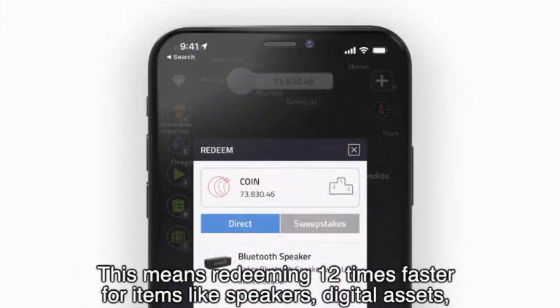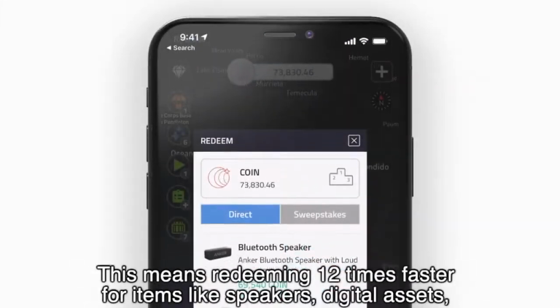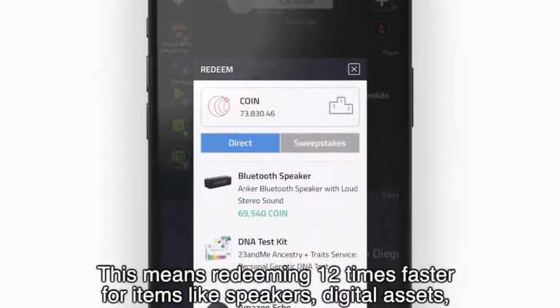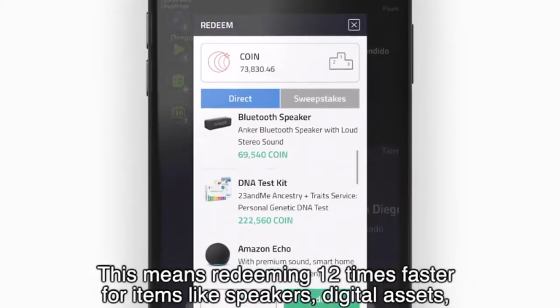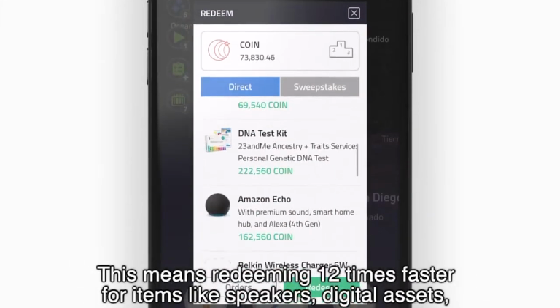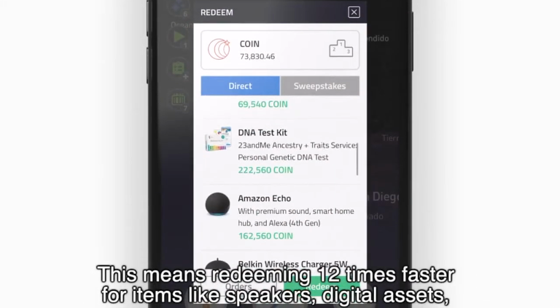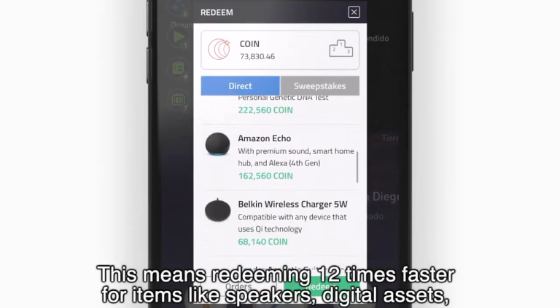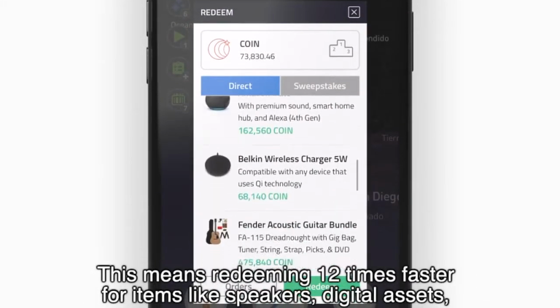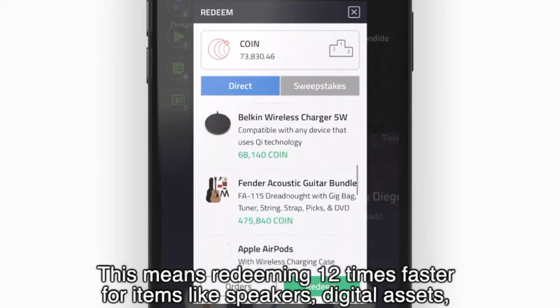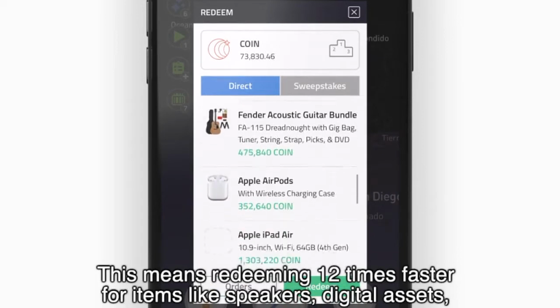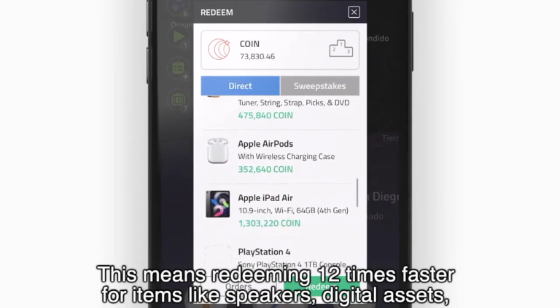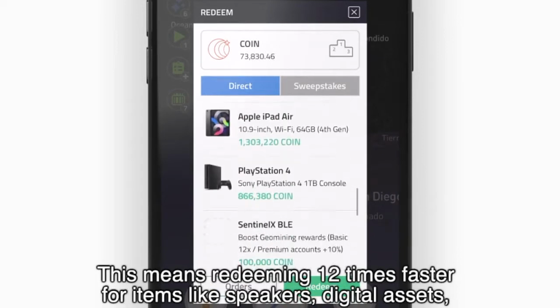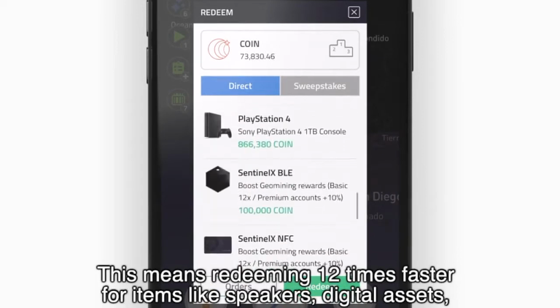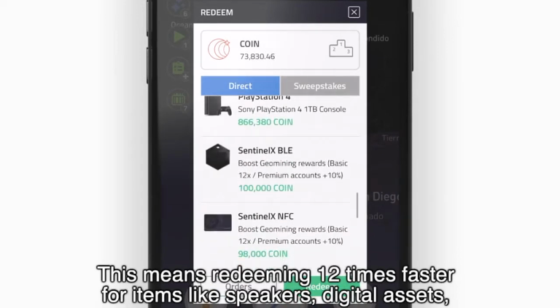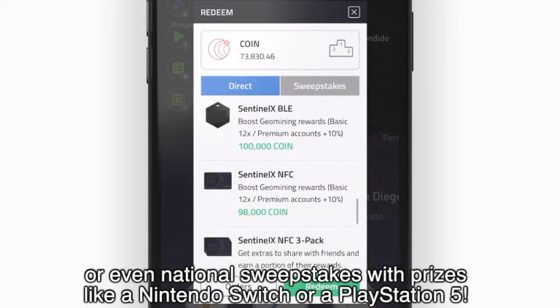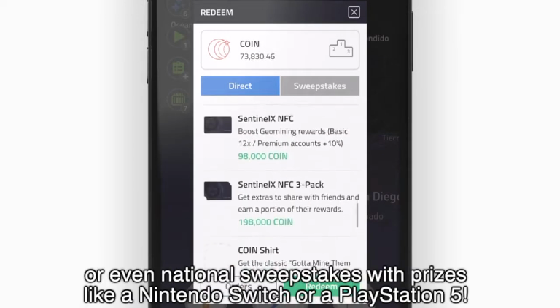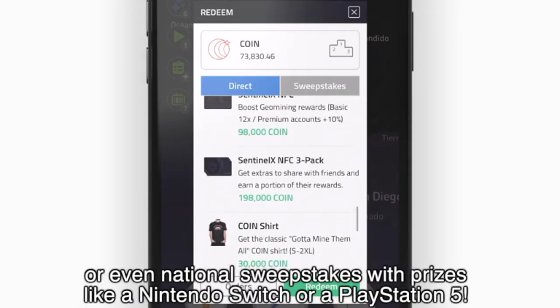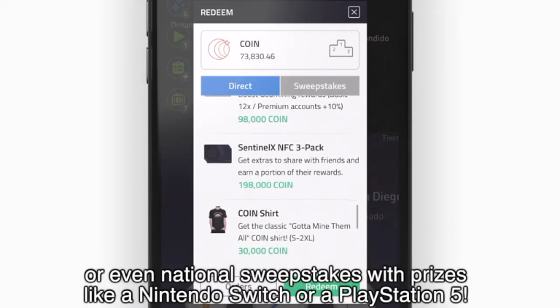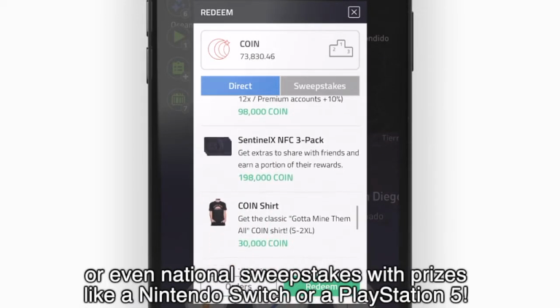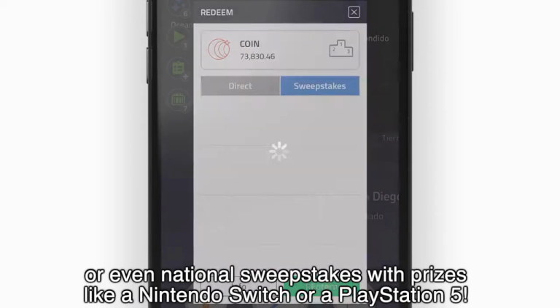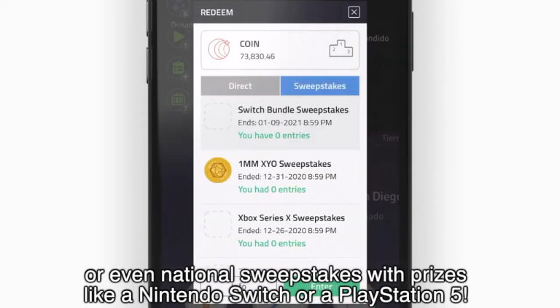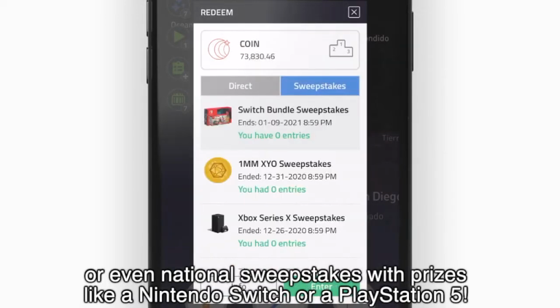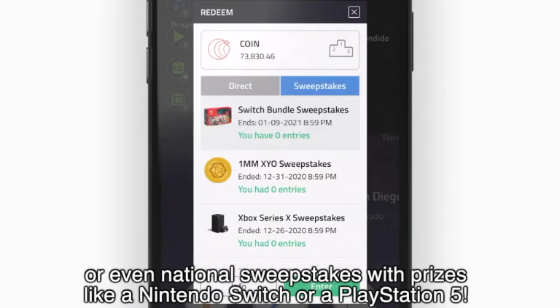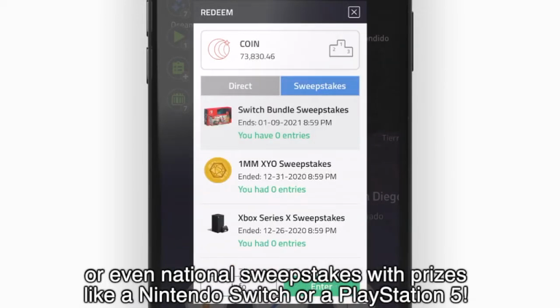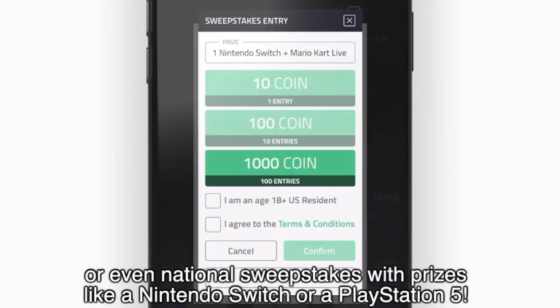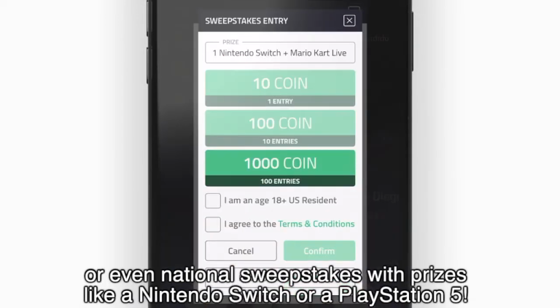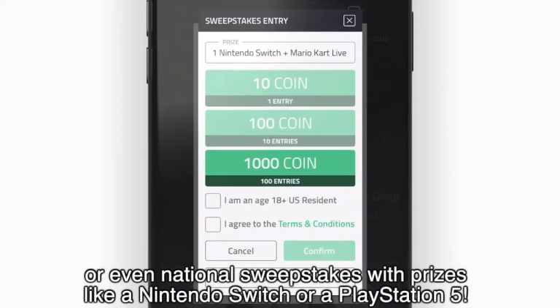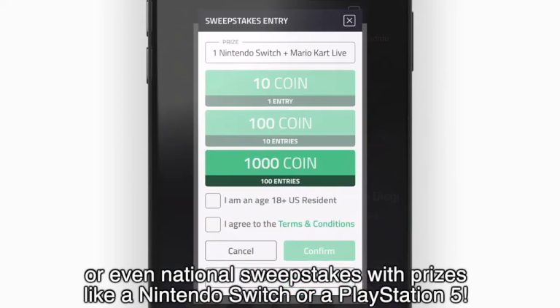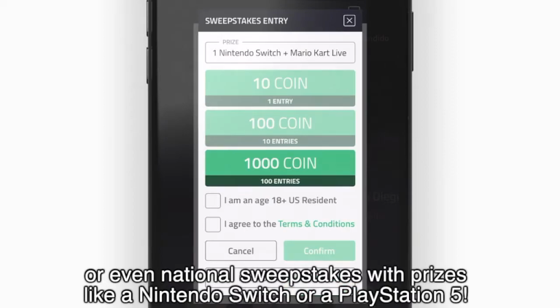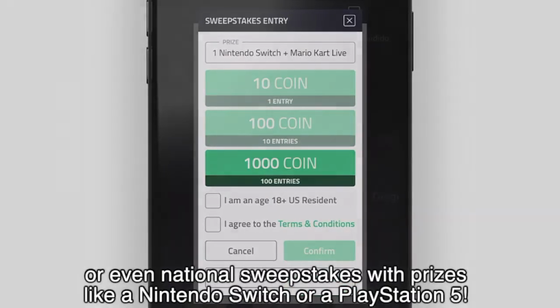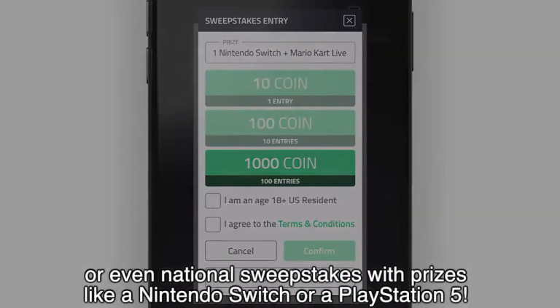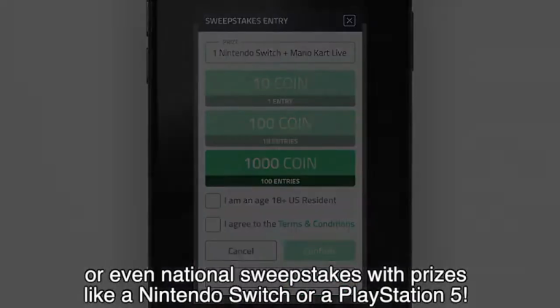This means redeeming 12 times faster for items like speakers, digital assets, or even national sweepstakes with prizes like a Nintendo Switch or a PlayStation 5.